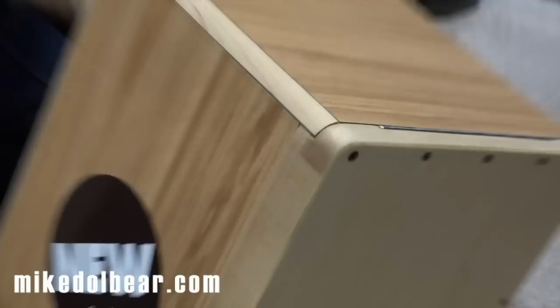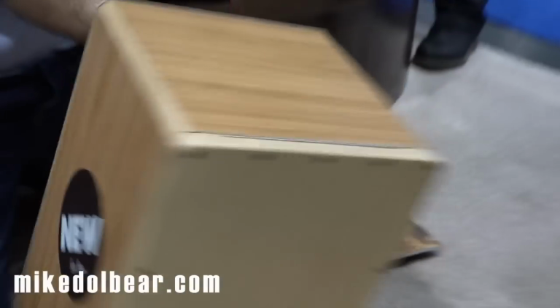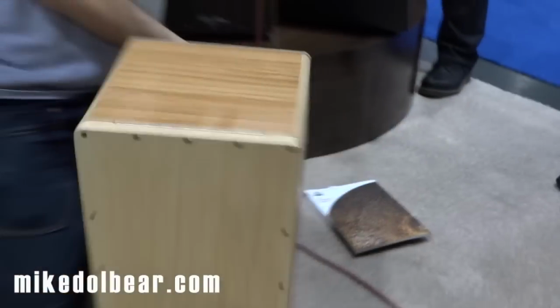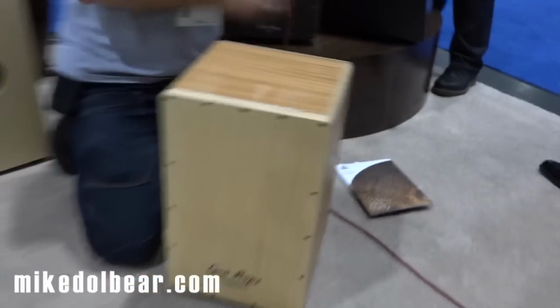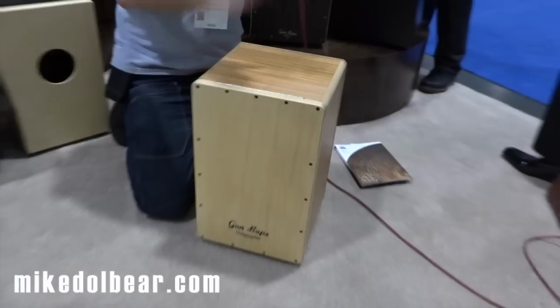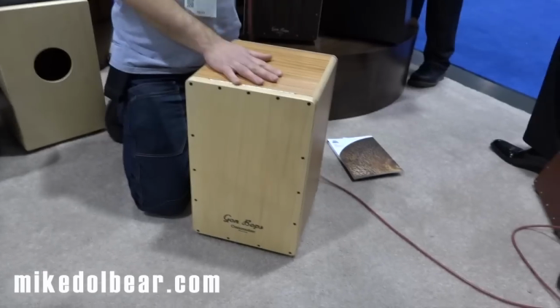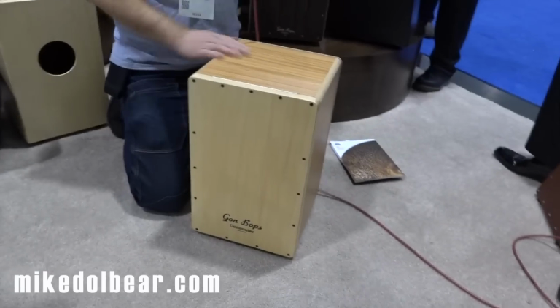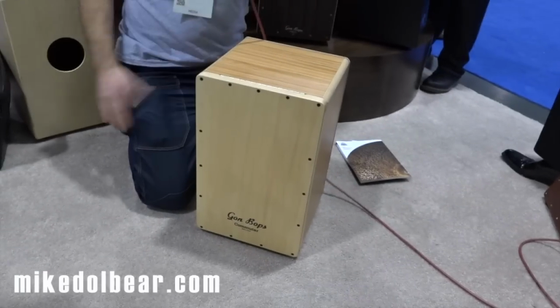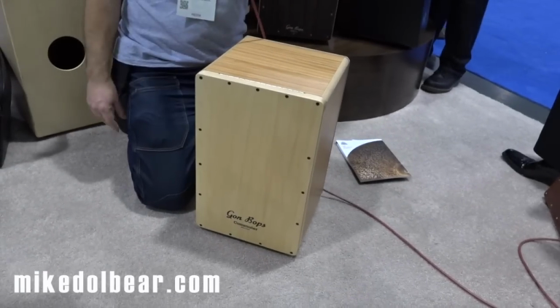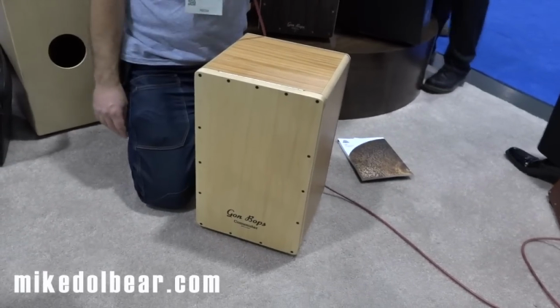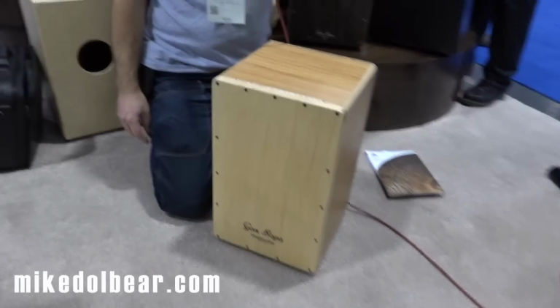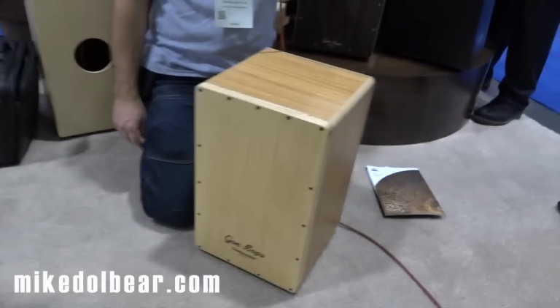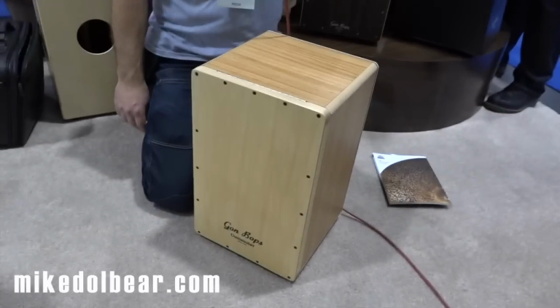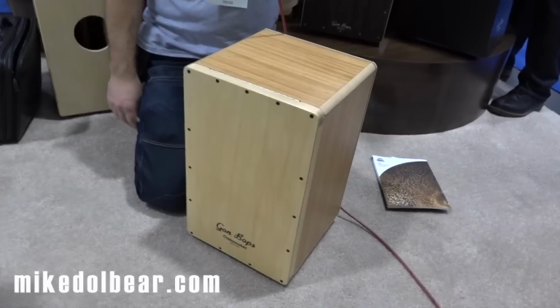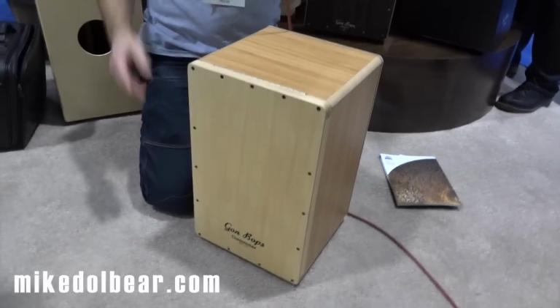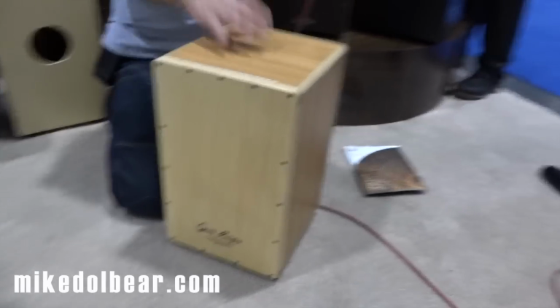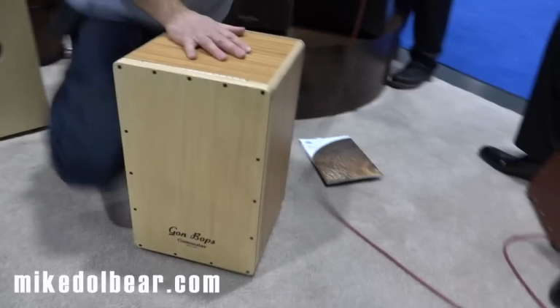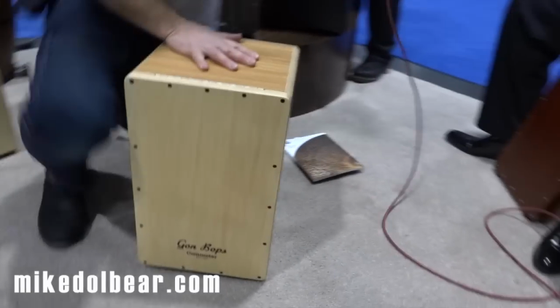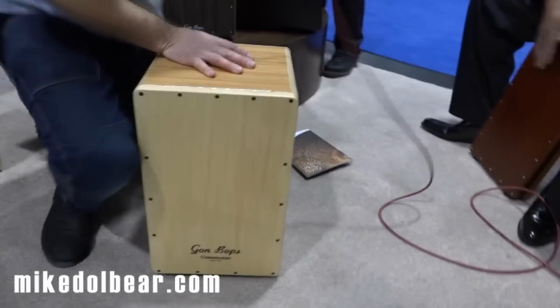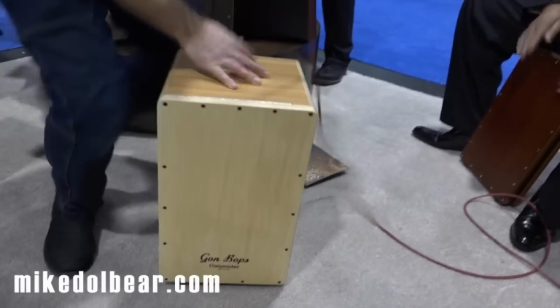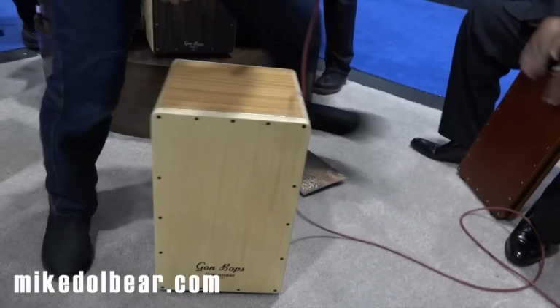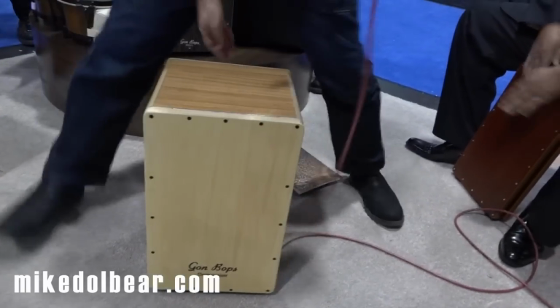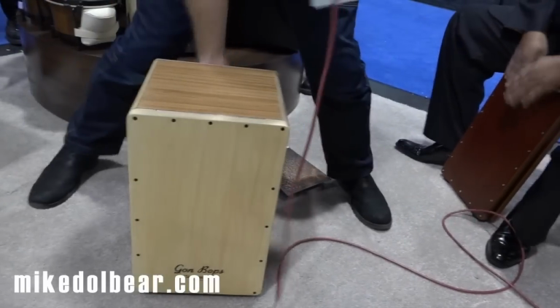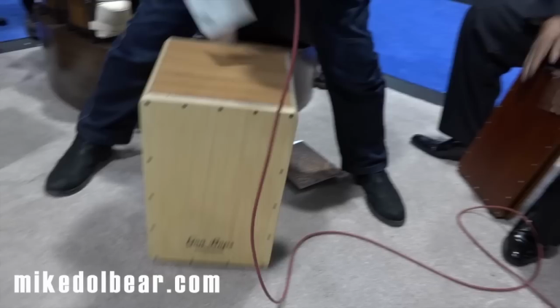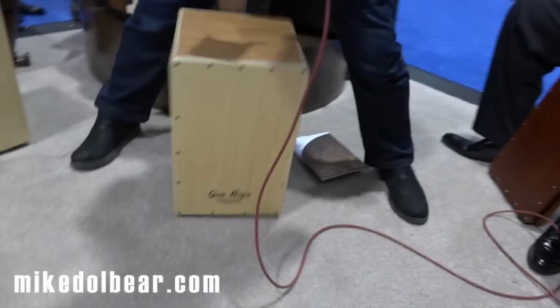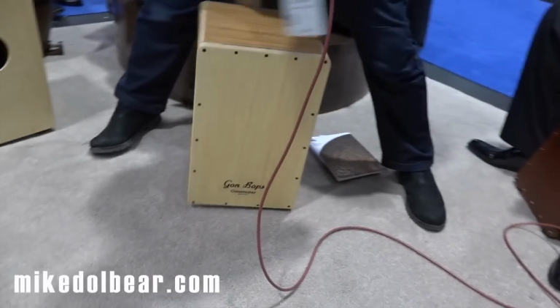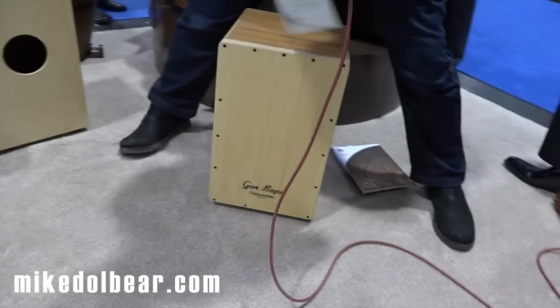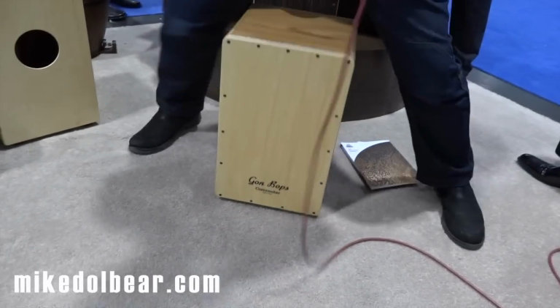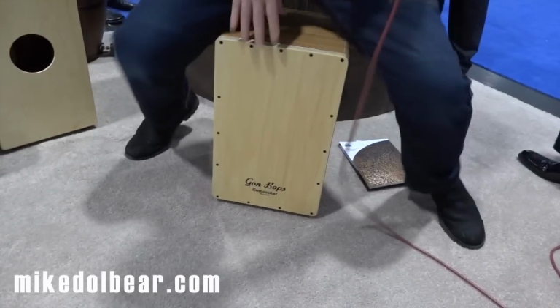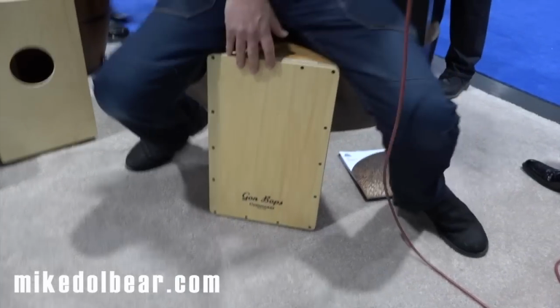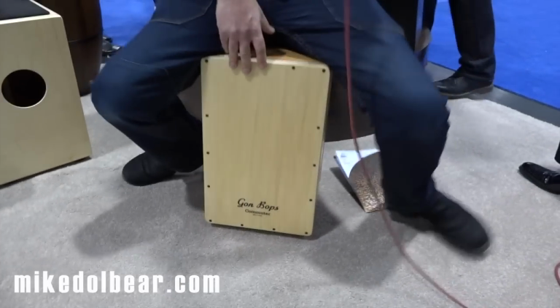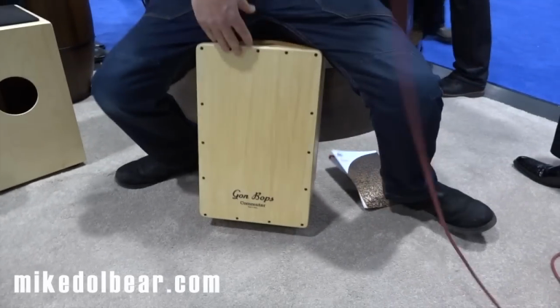So this is a totally collapsible Cajon — very, very cool. And you might think because it's collapsible it doesn't sound very good, but it actually sounds great.